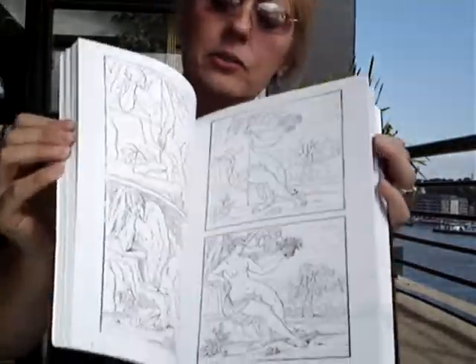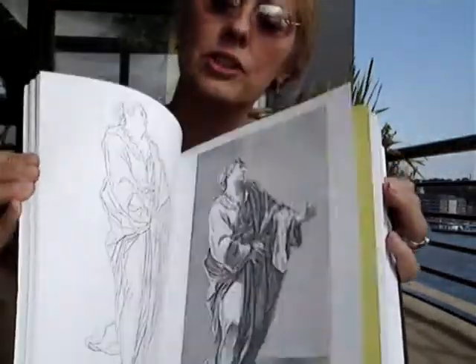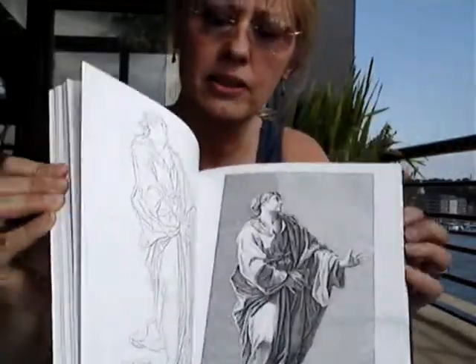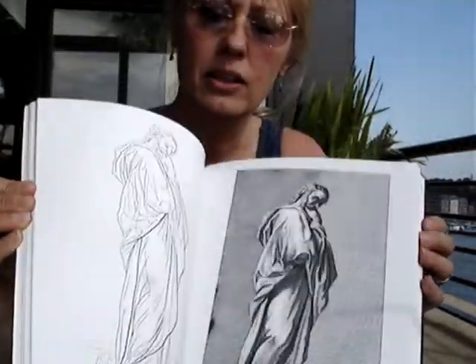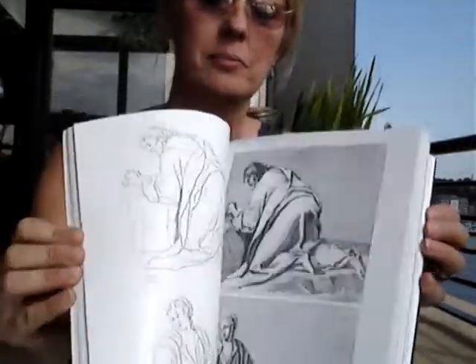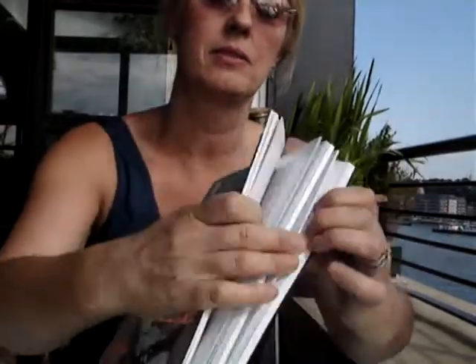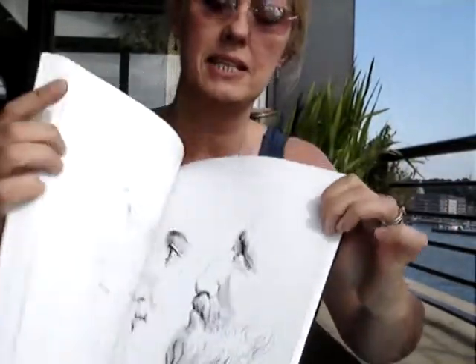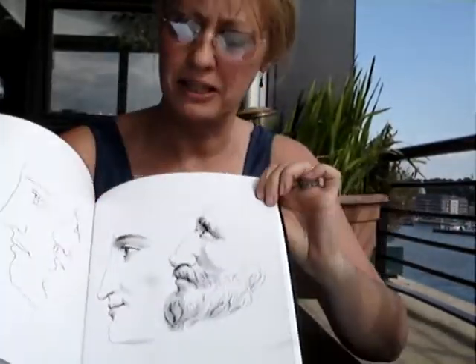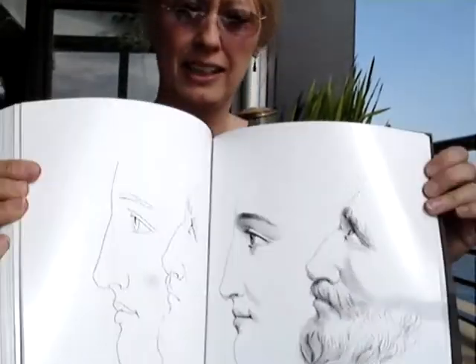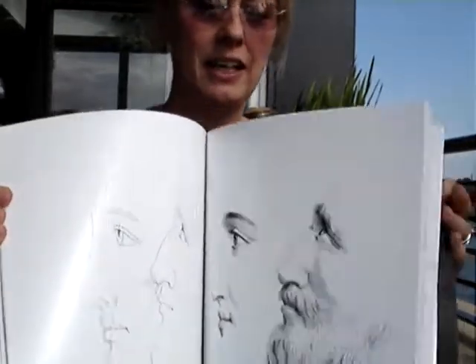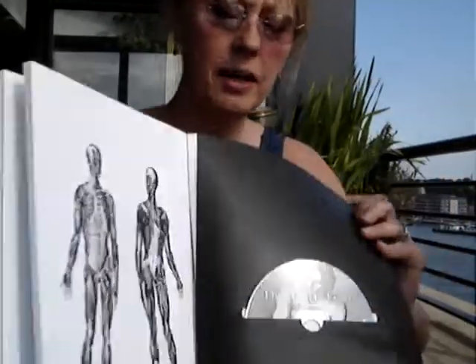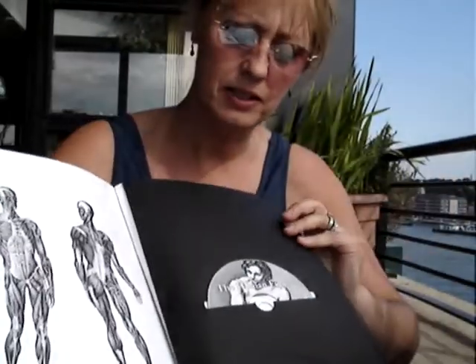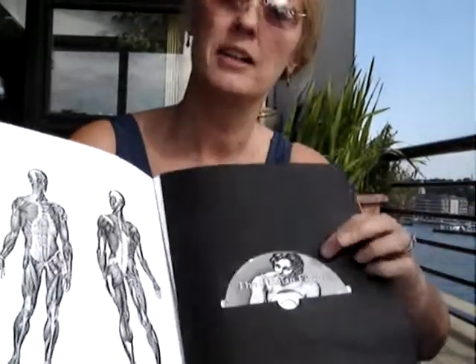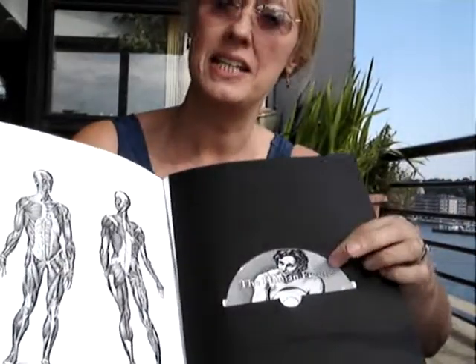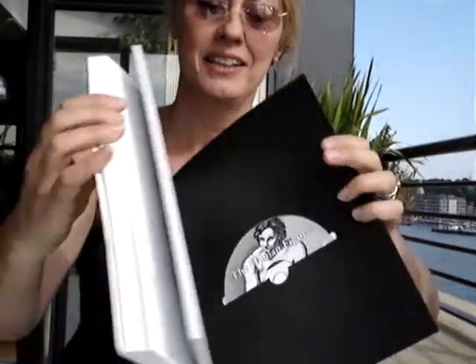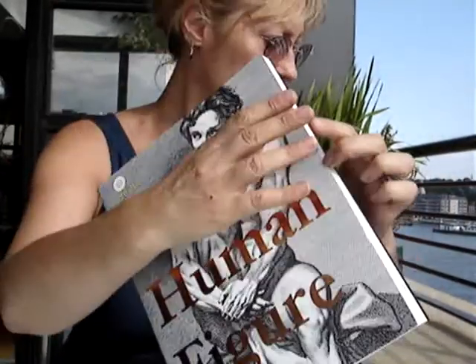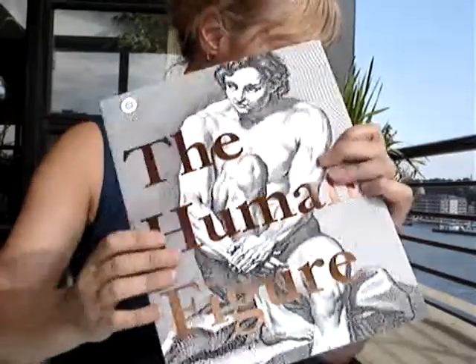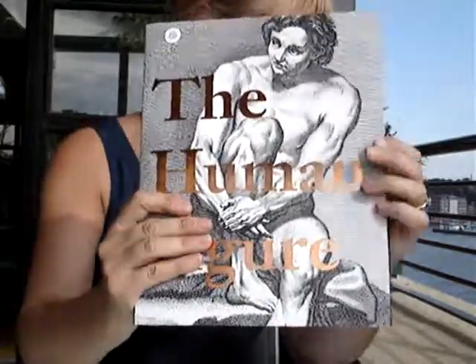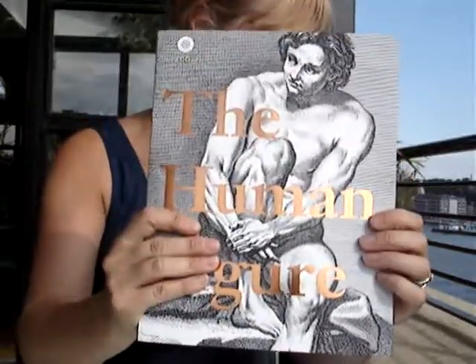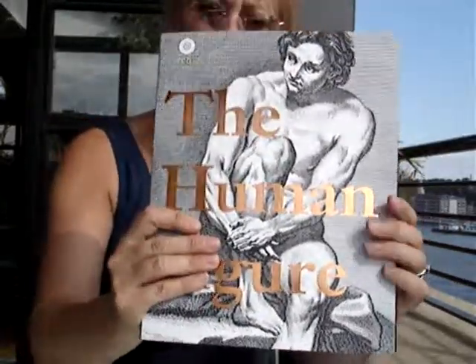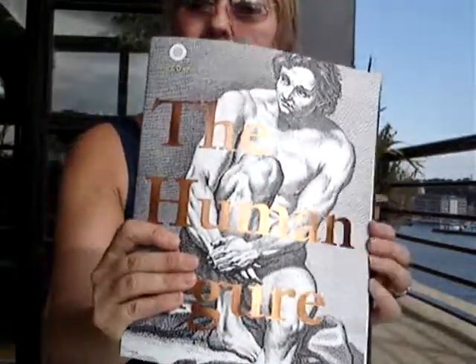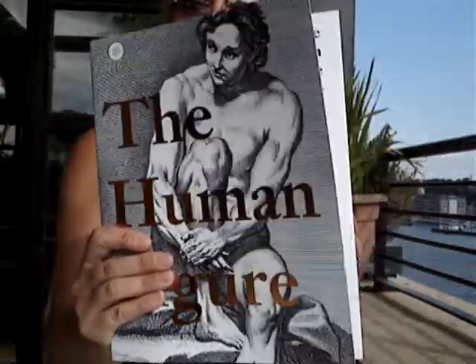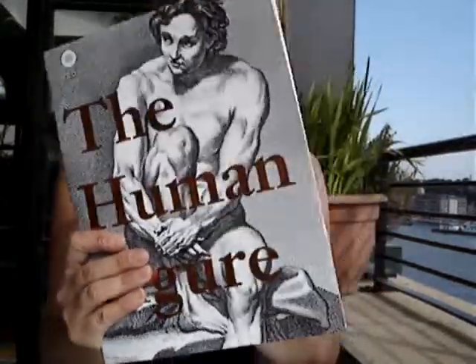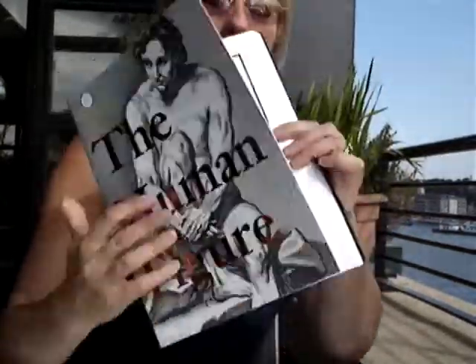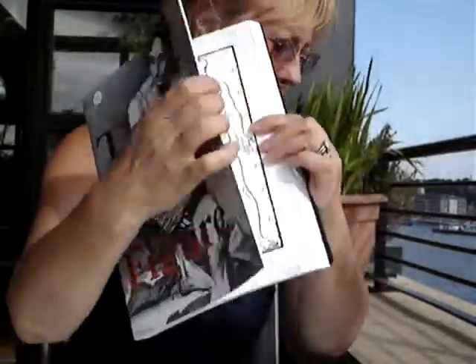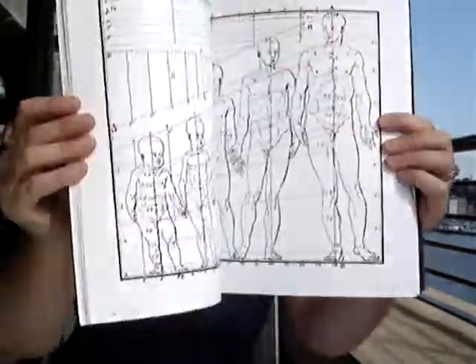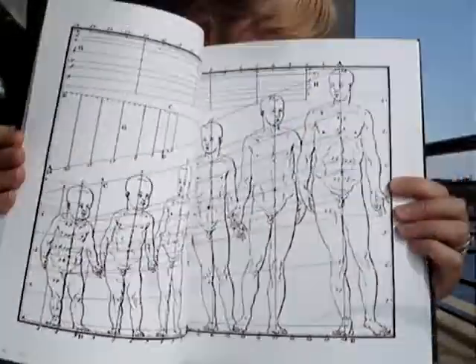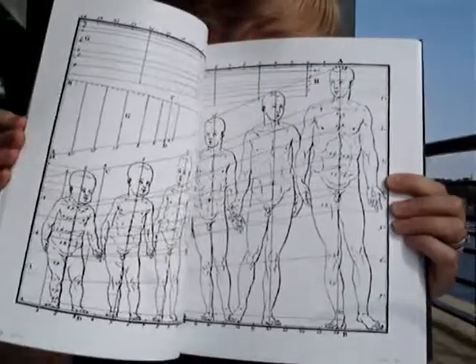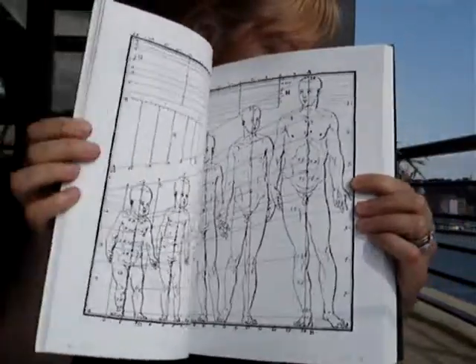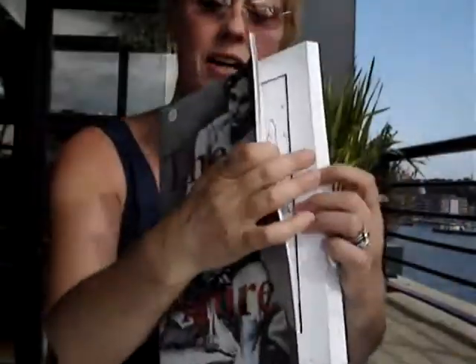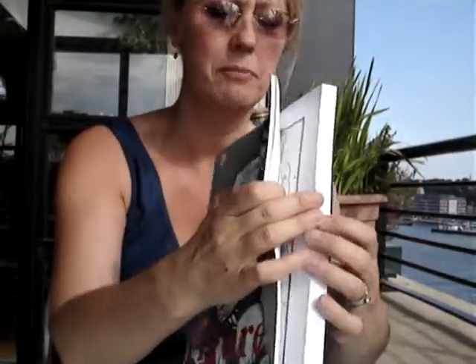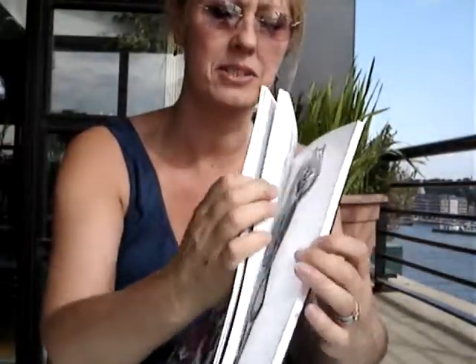I'll show you some detail from here. It comes with a CD. The fantastic thing is that it shows all body details, muscles, bone structure, and a variety of poses.